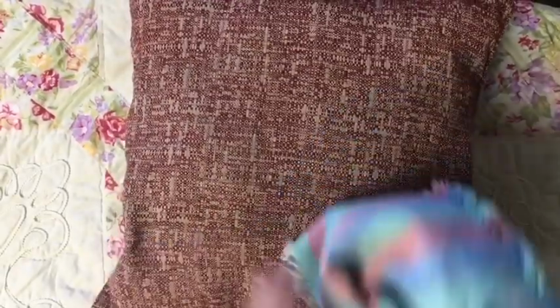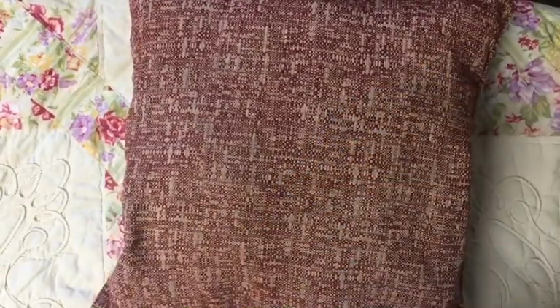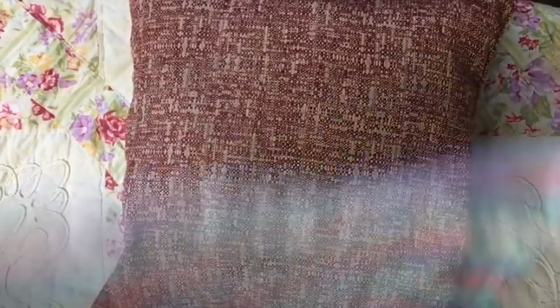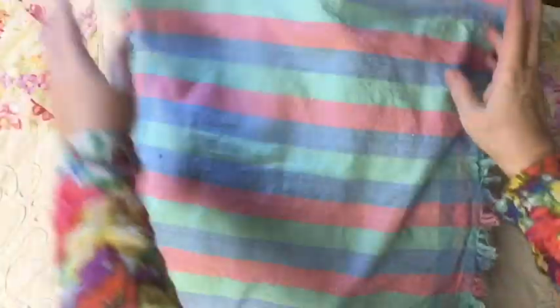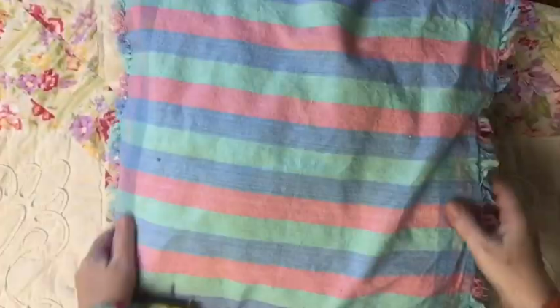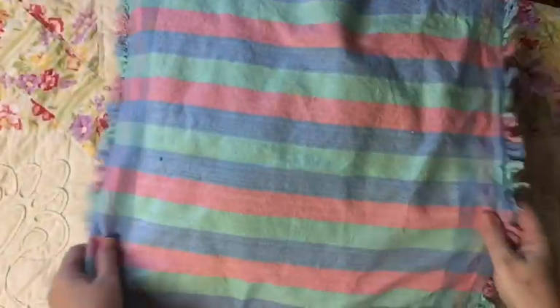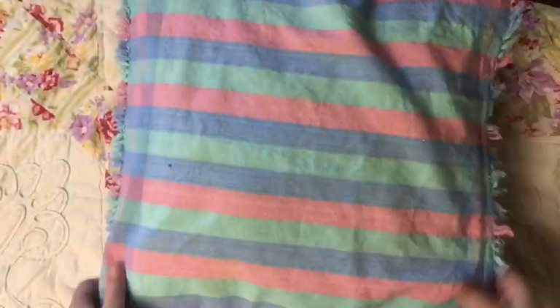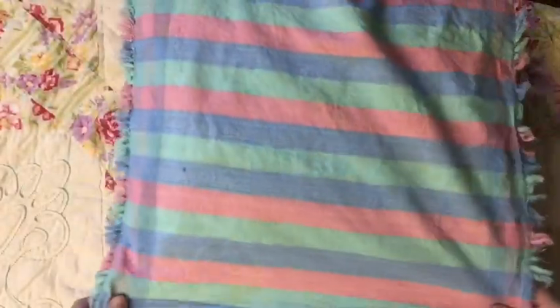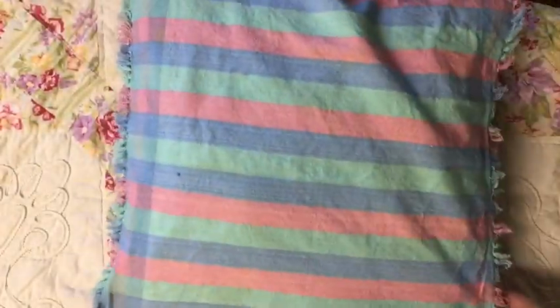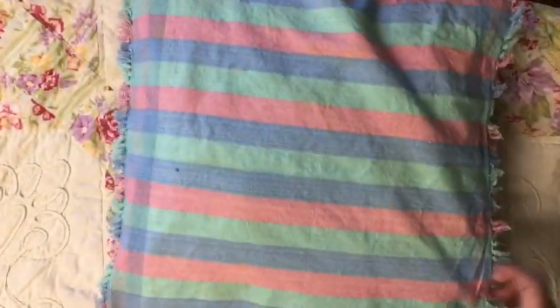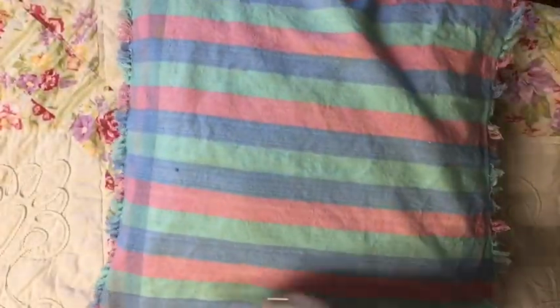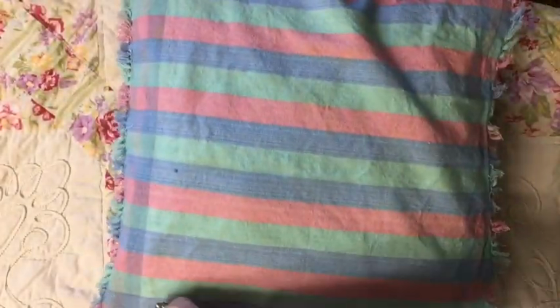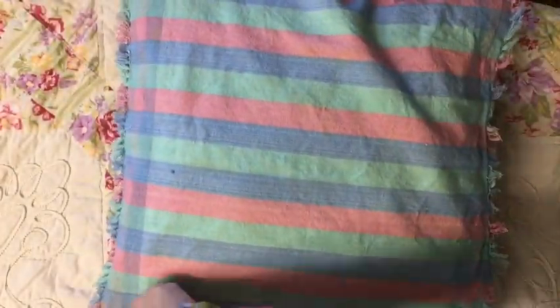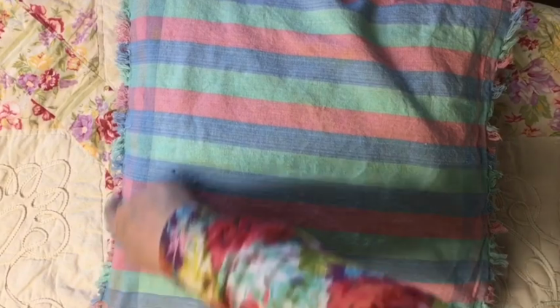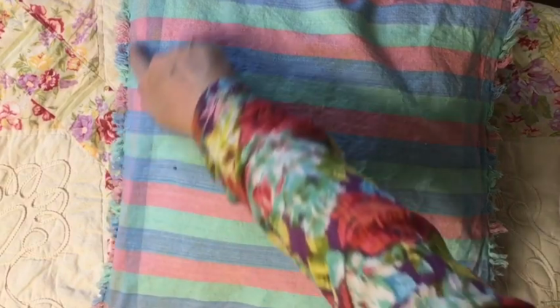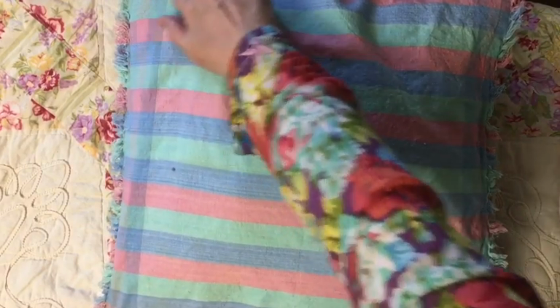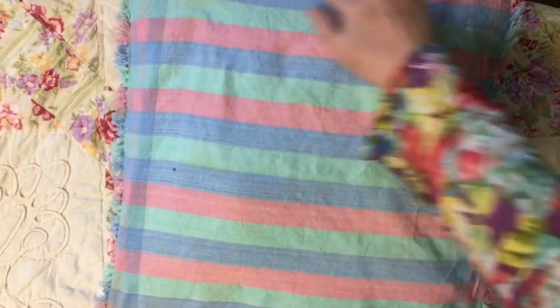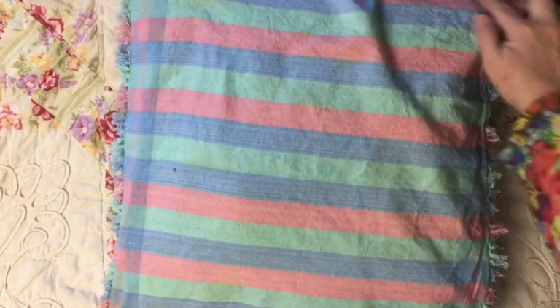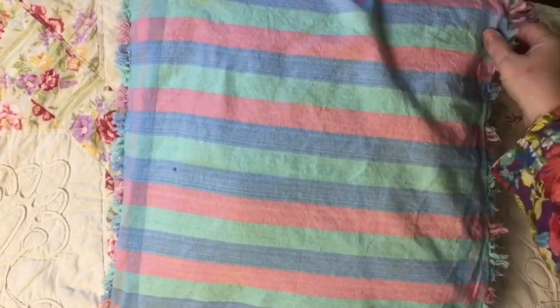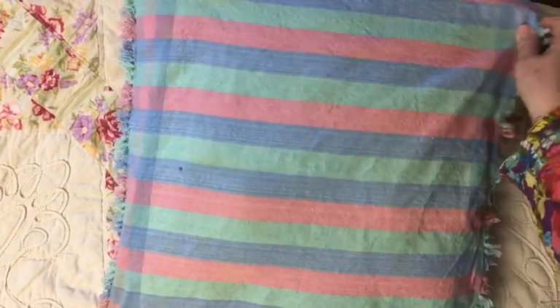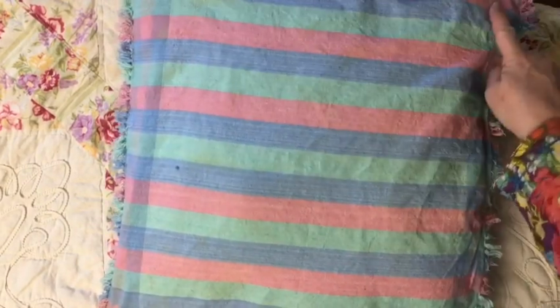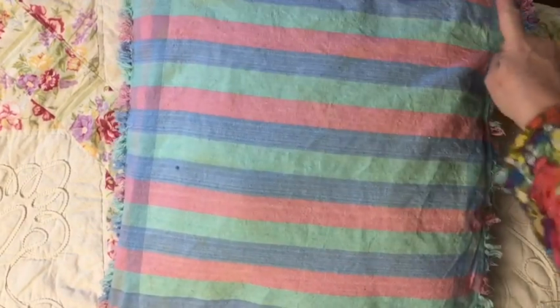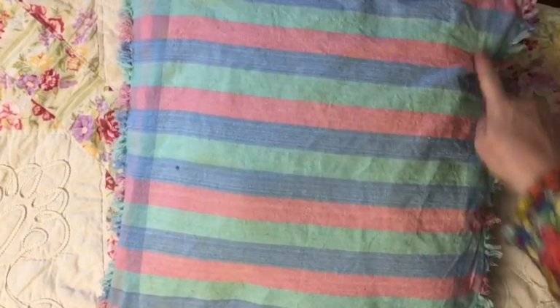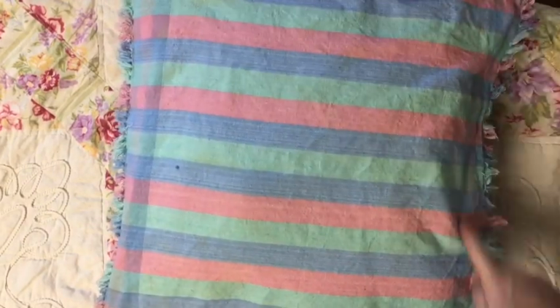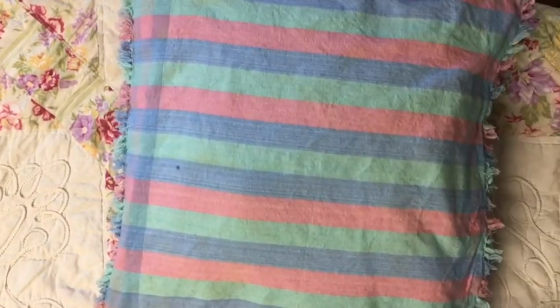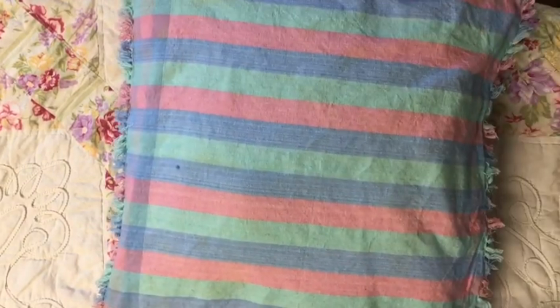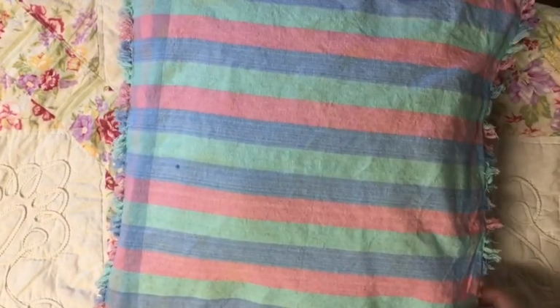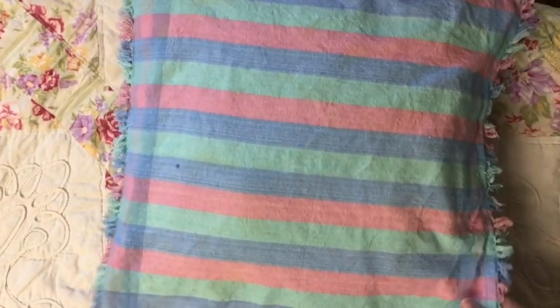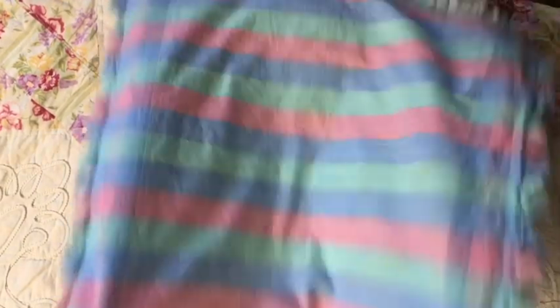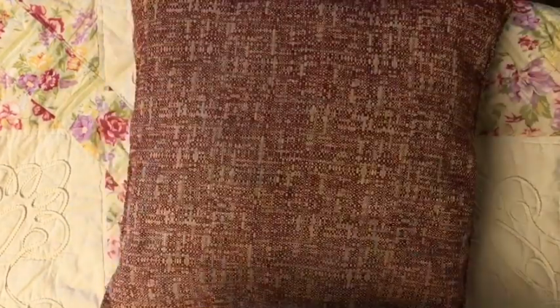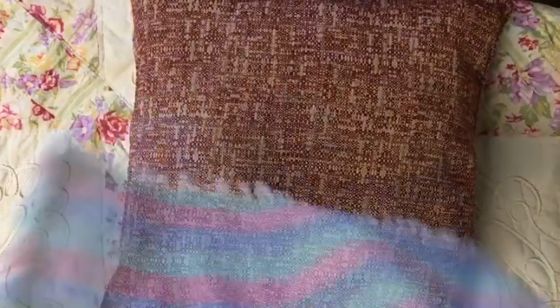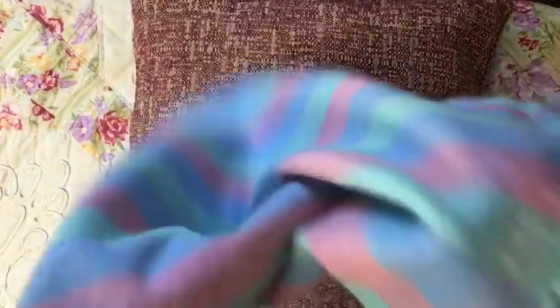I'm going to go ahead and measure it on the pillow that I'm going to be using and show you. We're going to go around those three sides with some stitching.